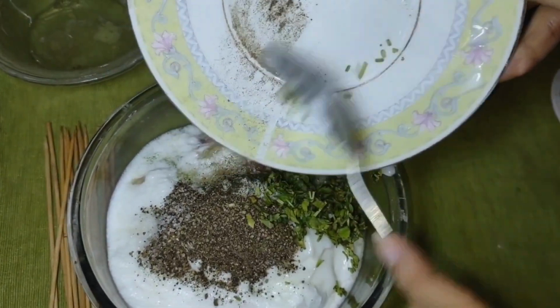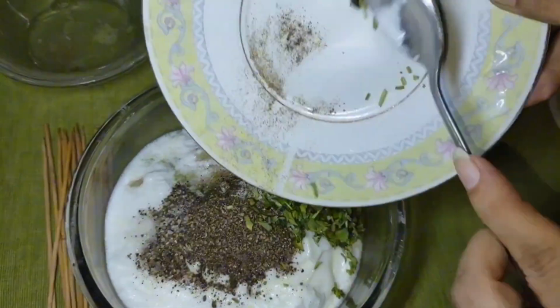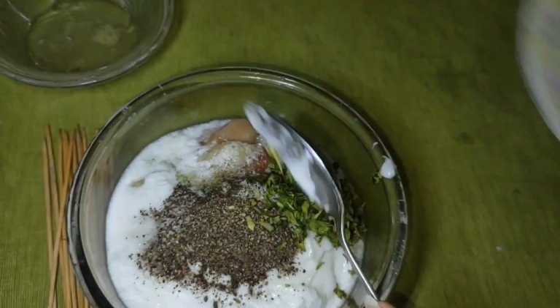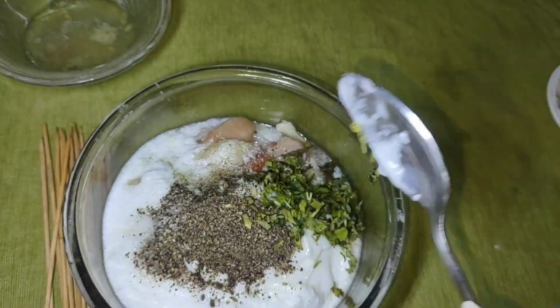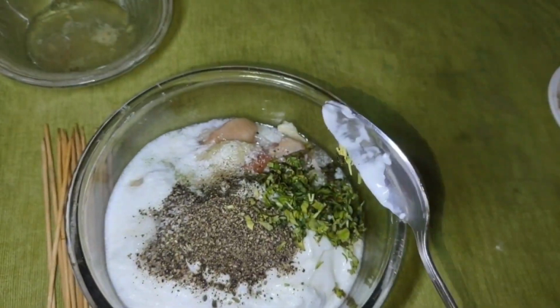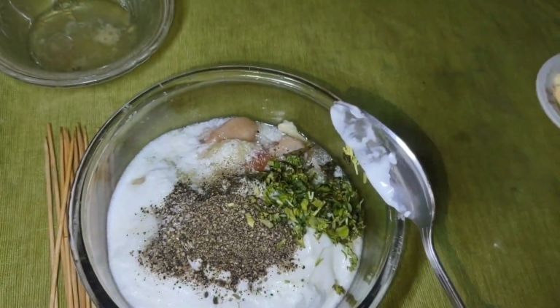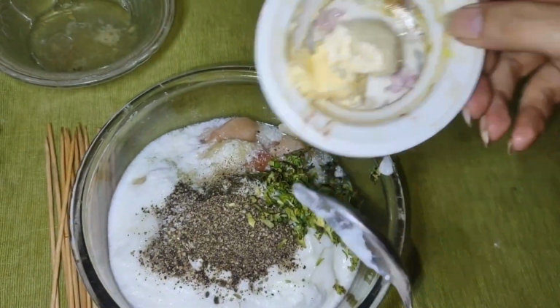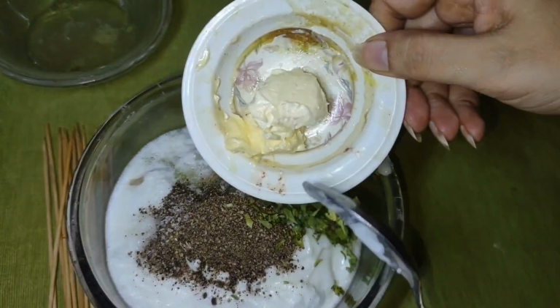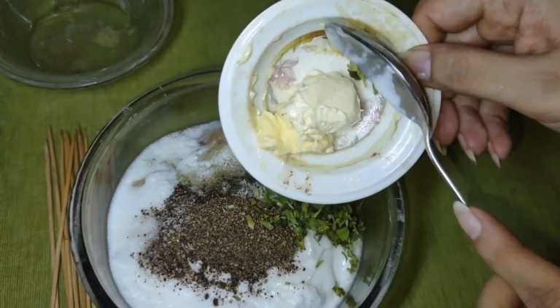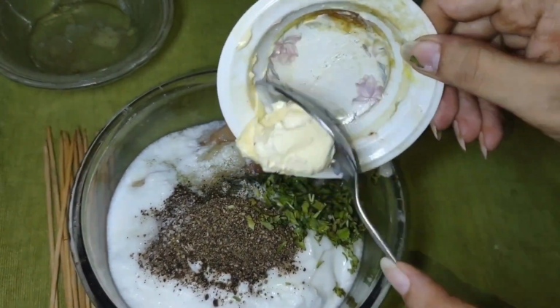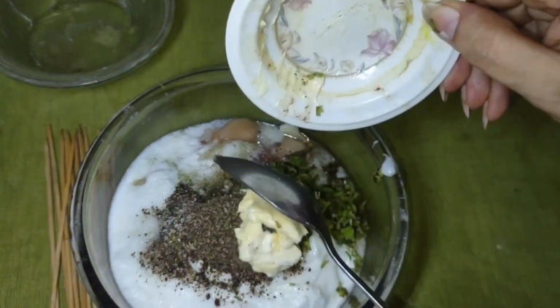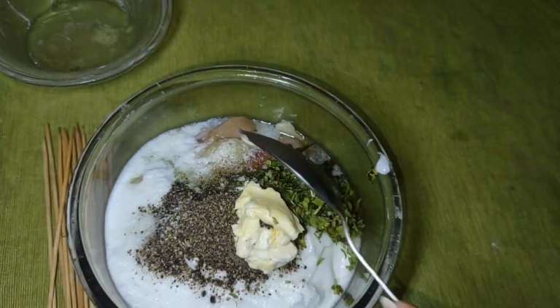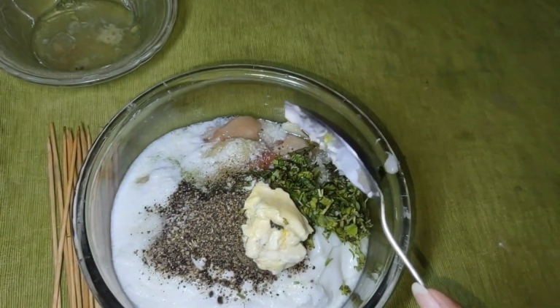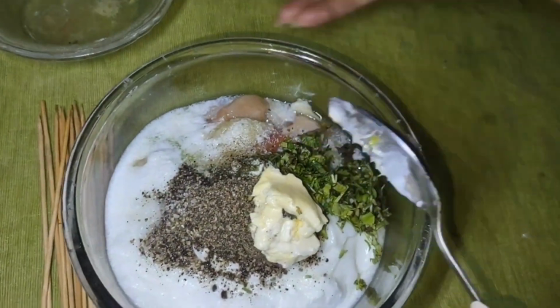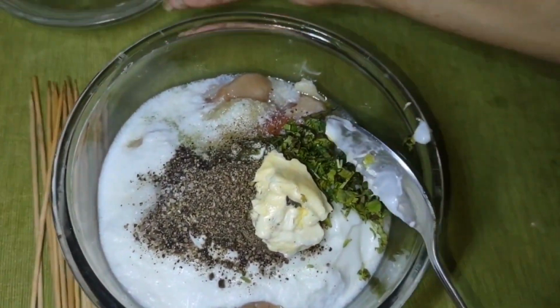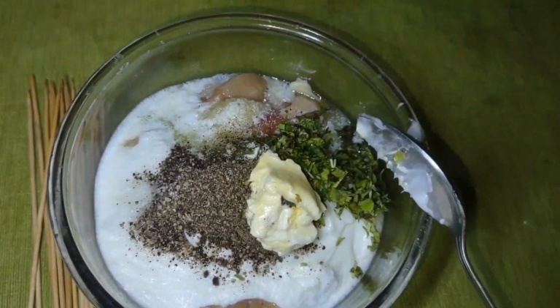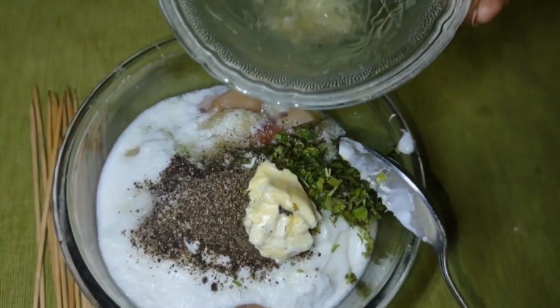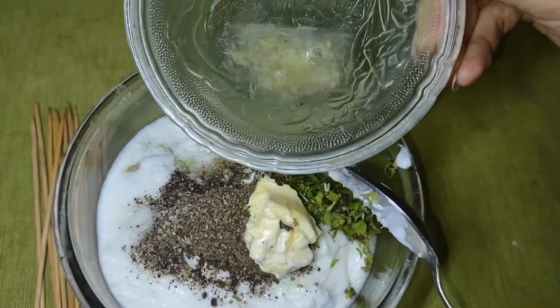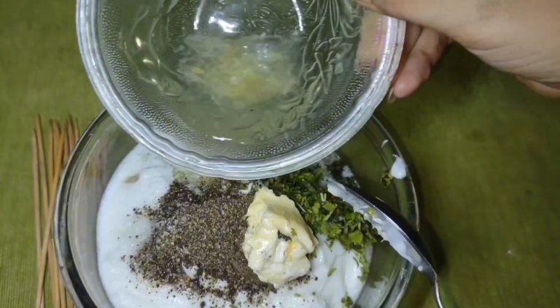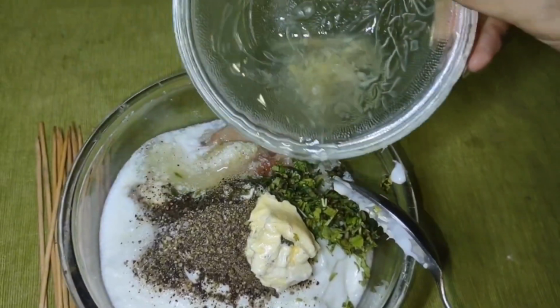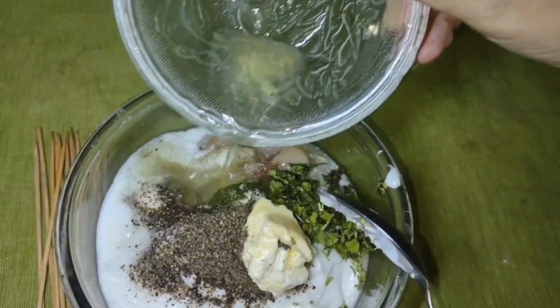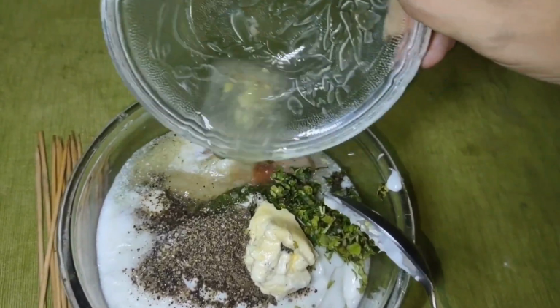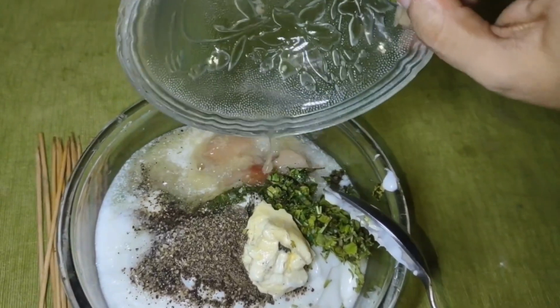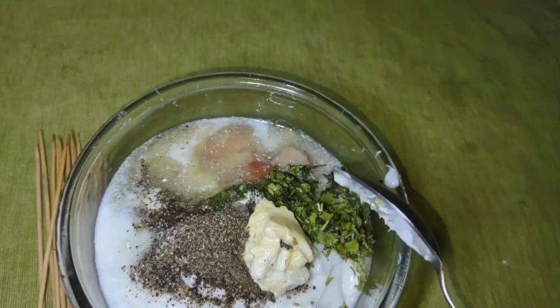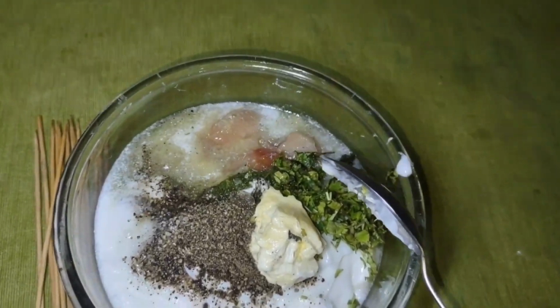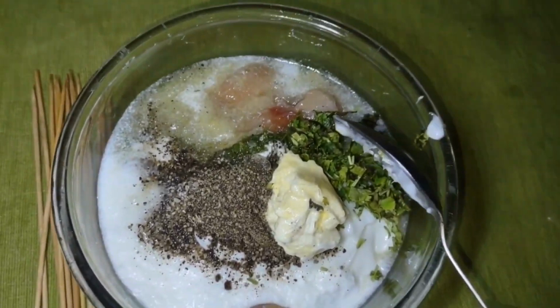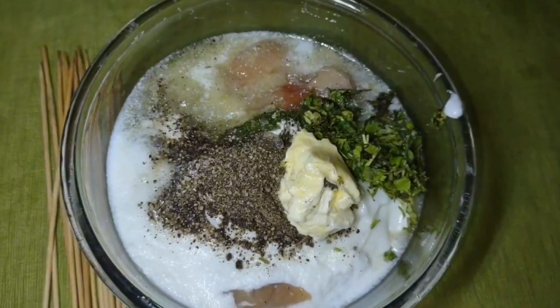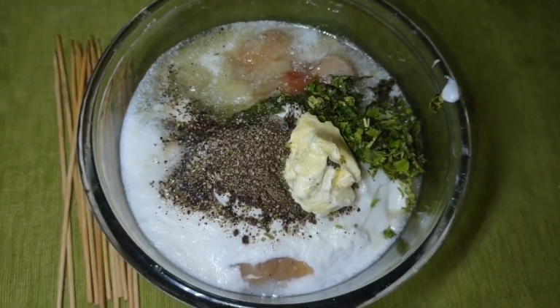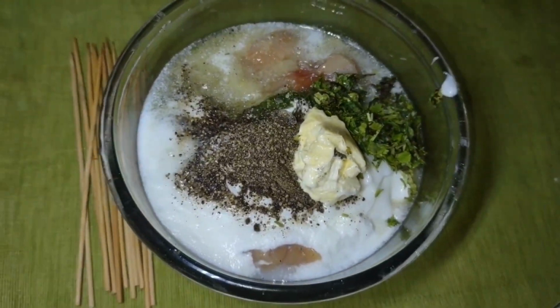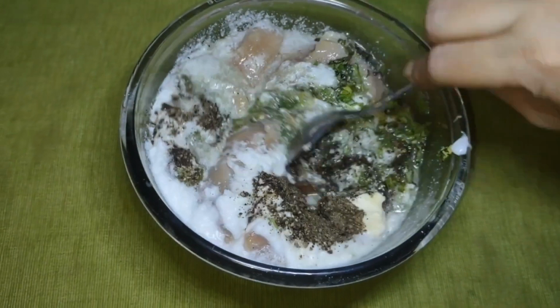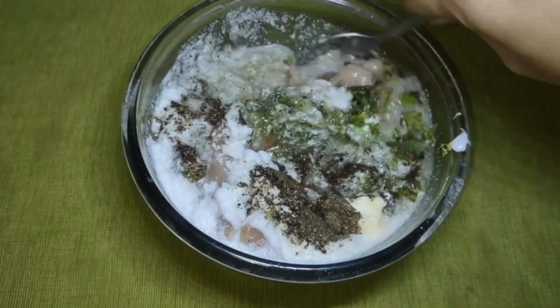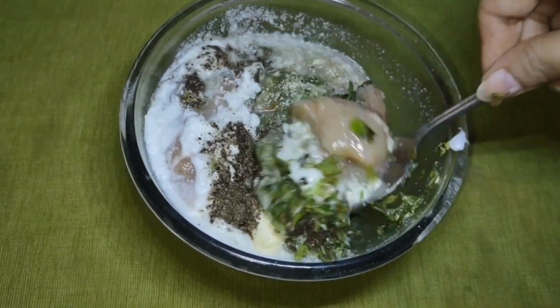Add black pepper powder, chopped coriander leaves, 1 tablespoon of butter, and 1 tablespoon of lemon juice. Add all the ingredients together and mix well.